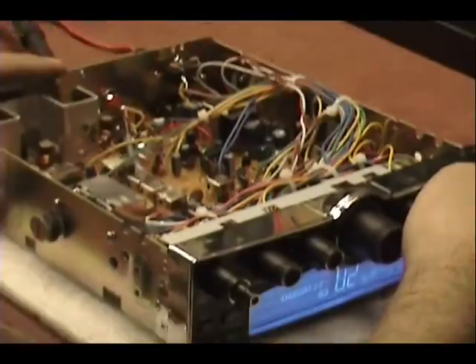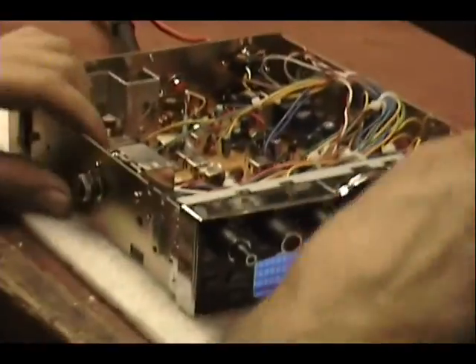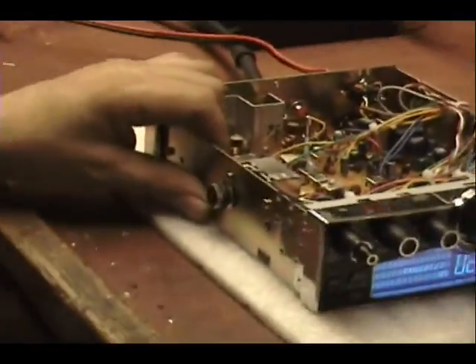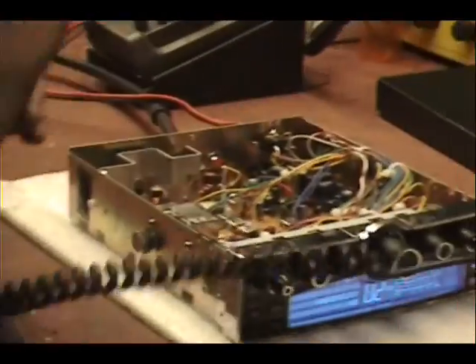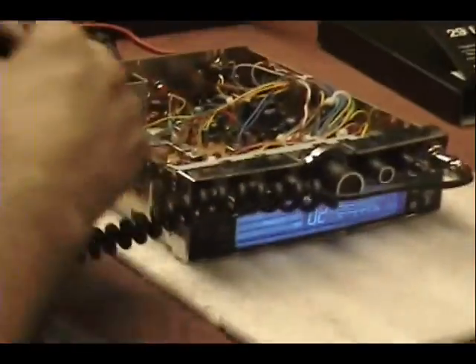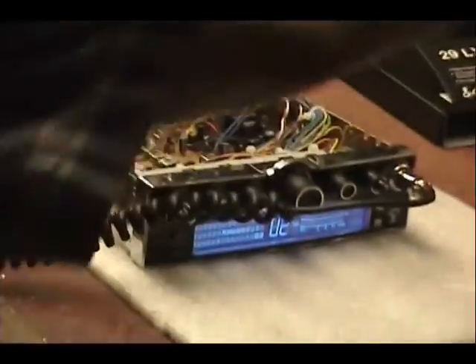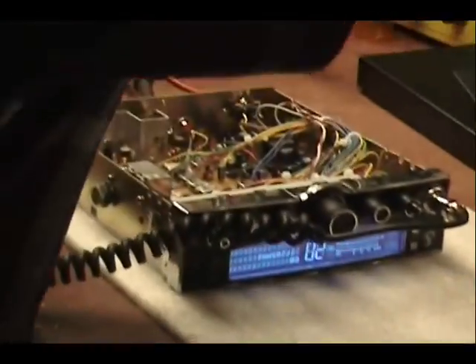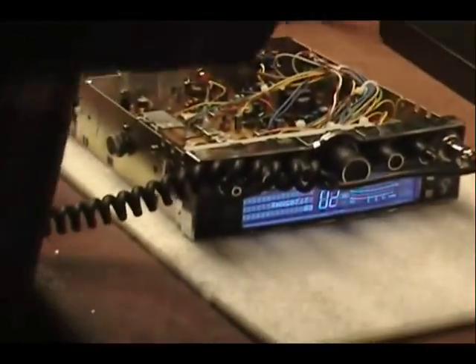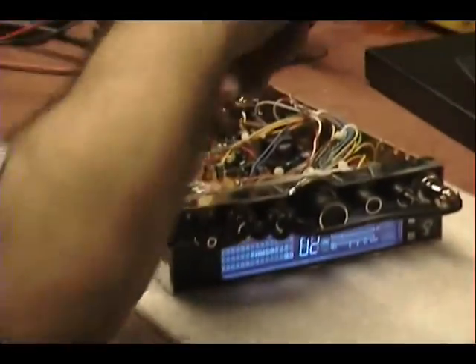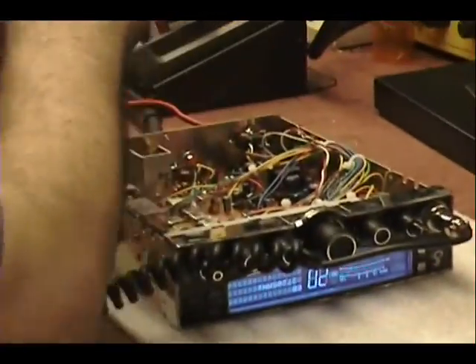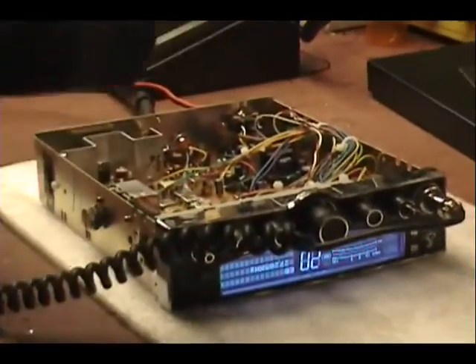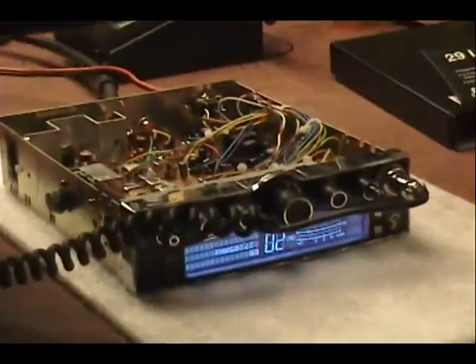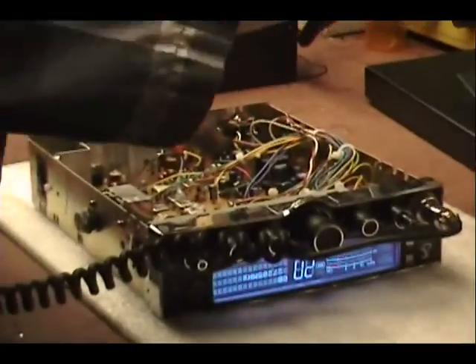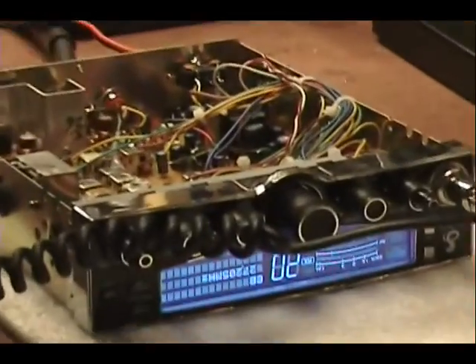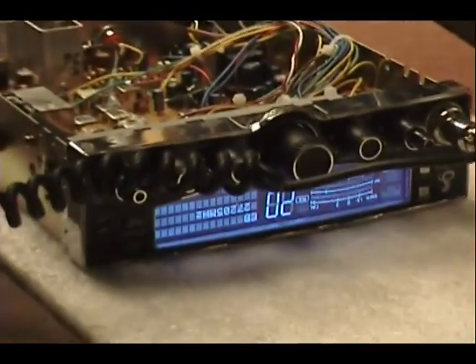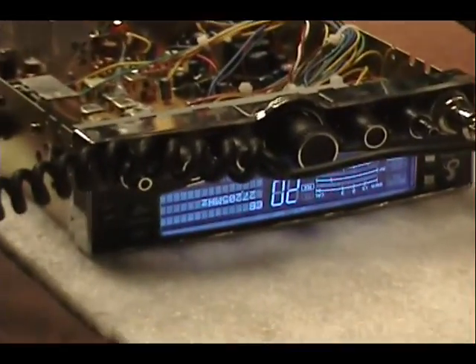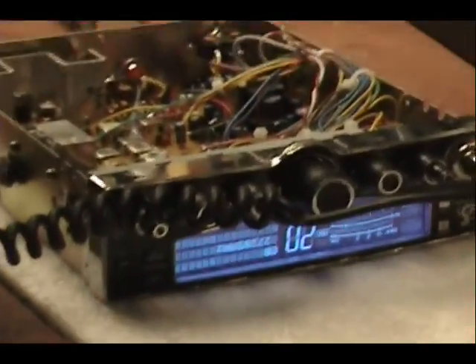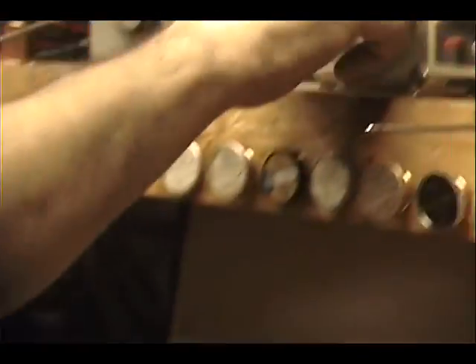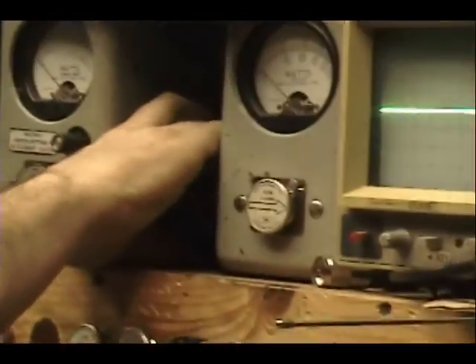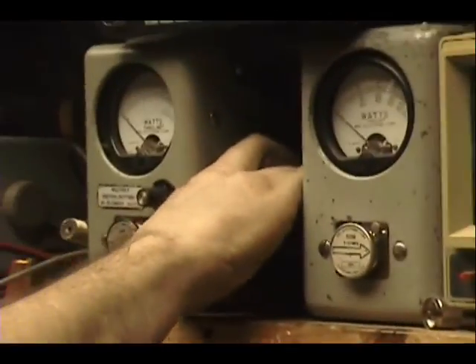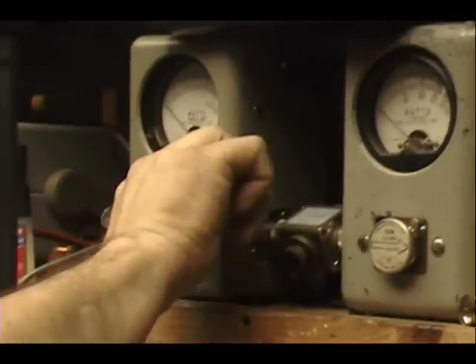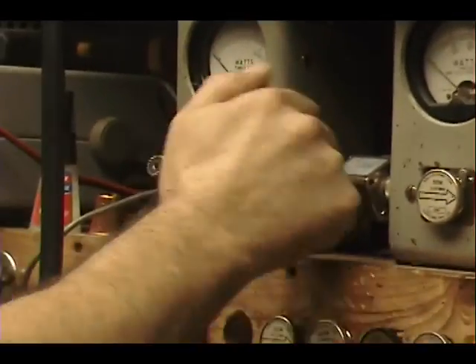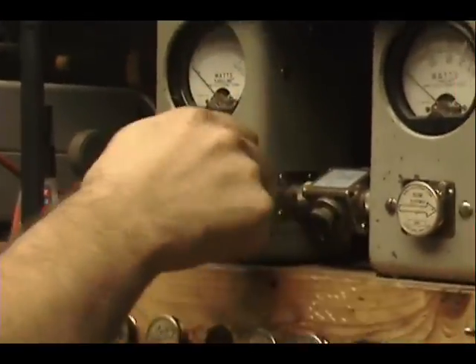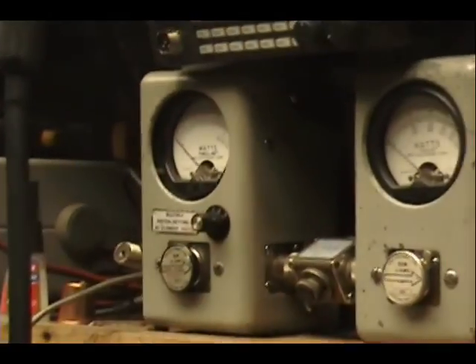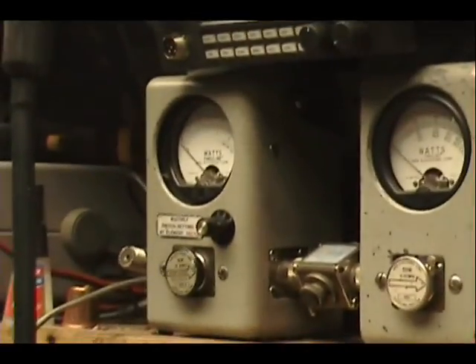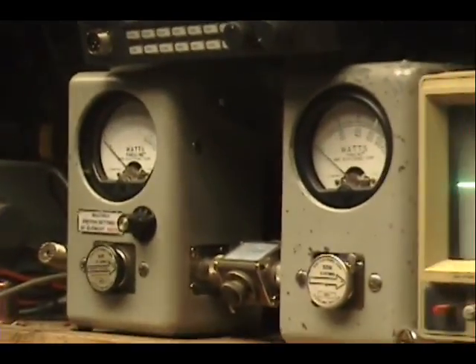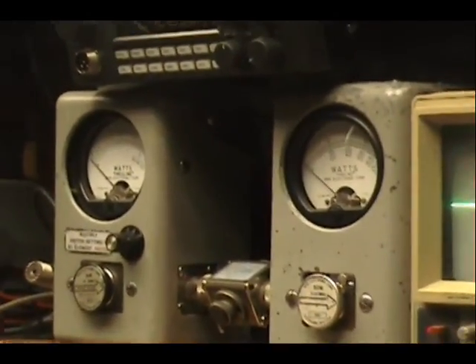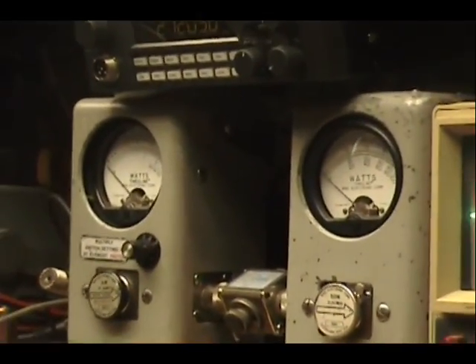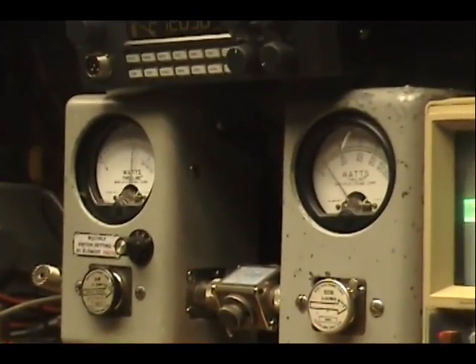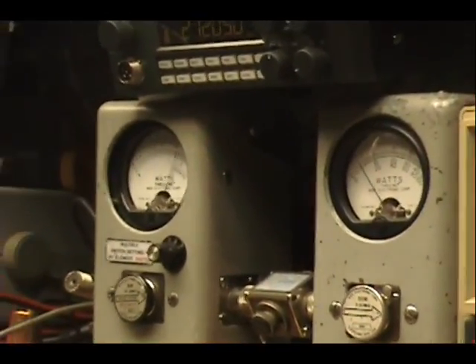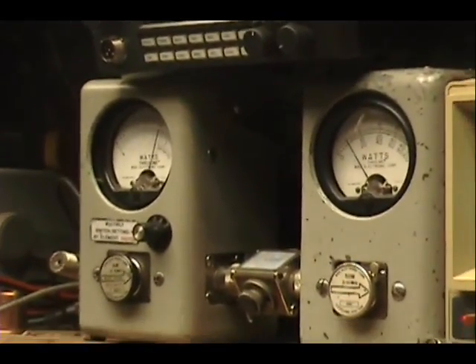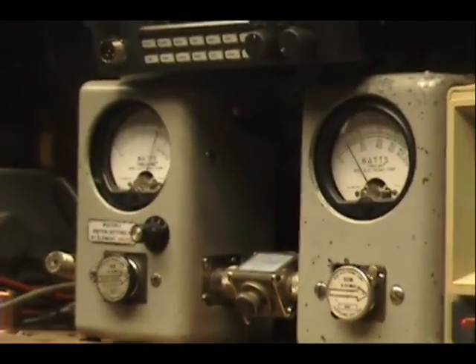Turn it on. Let's go. 10 watts cross — 4 watts. Audio check, check. 4 watts while talking.